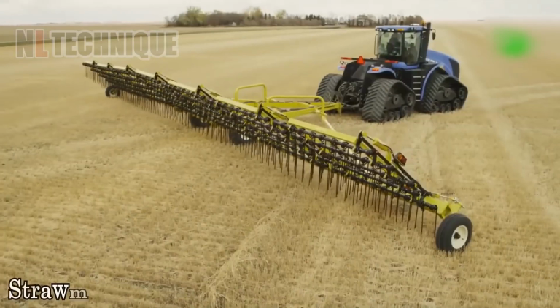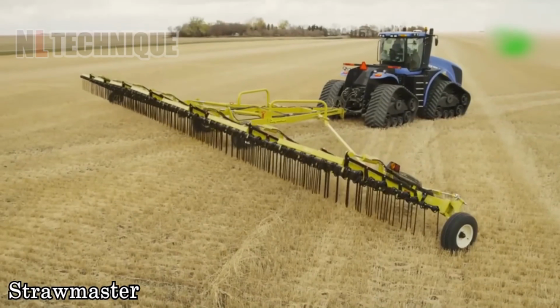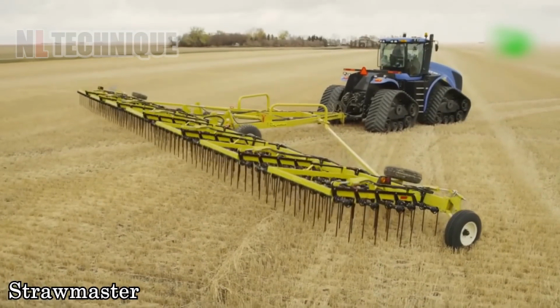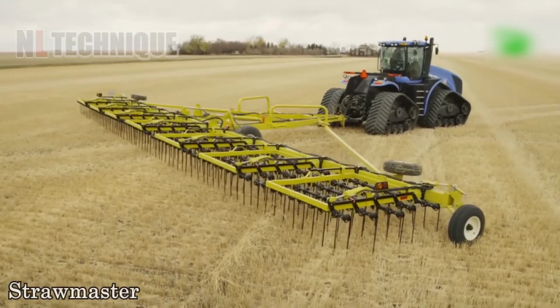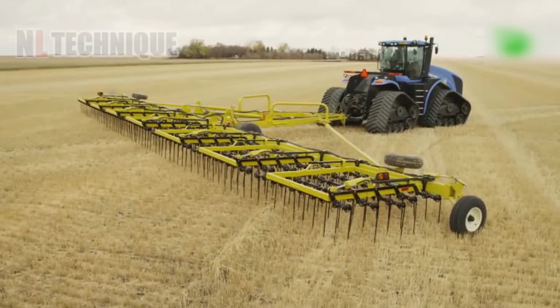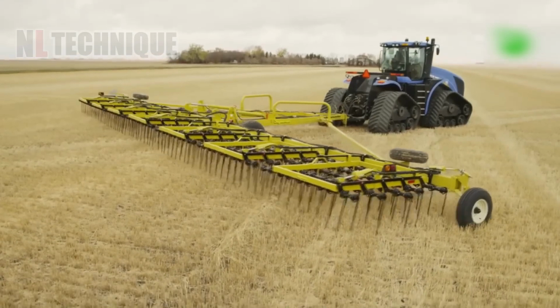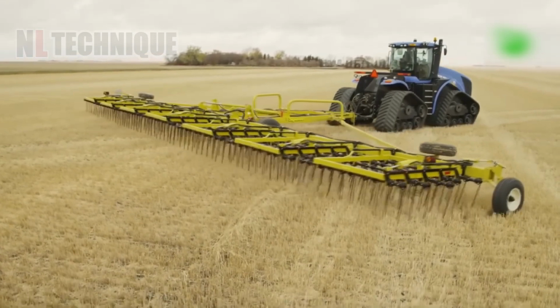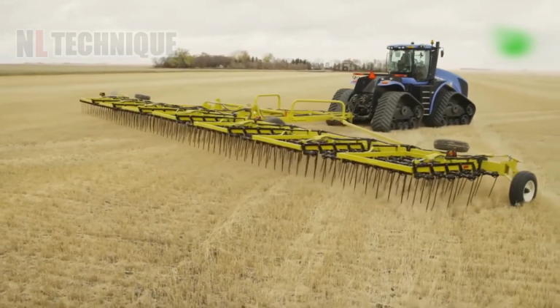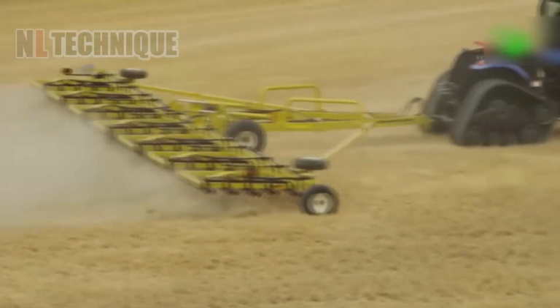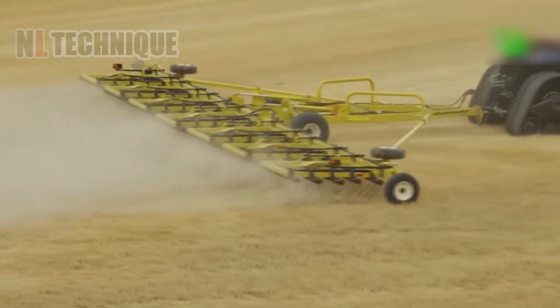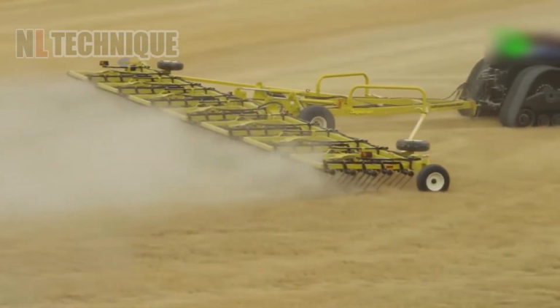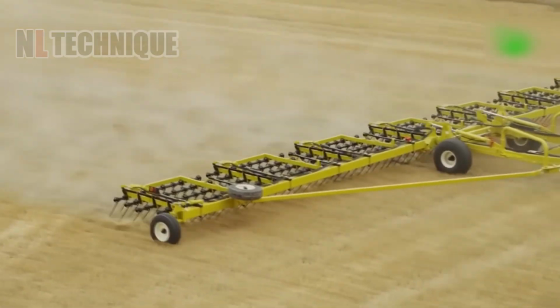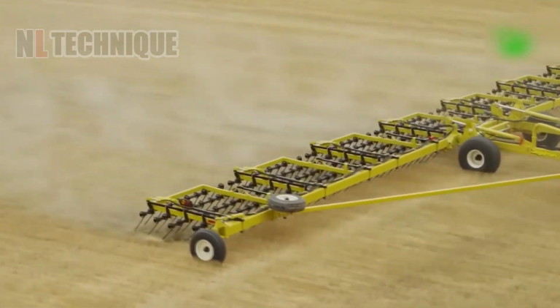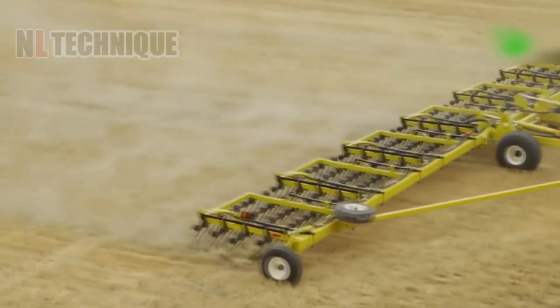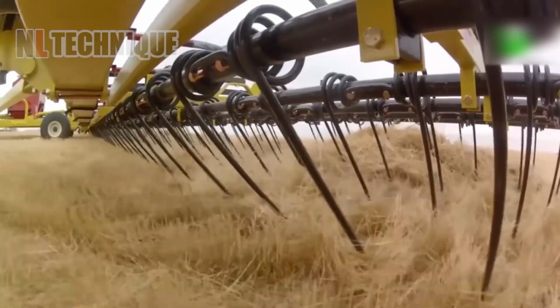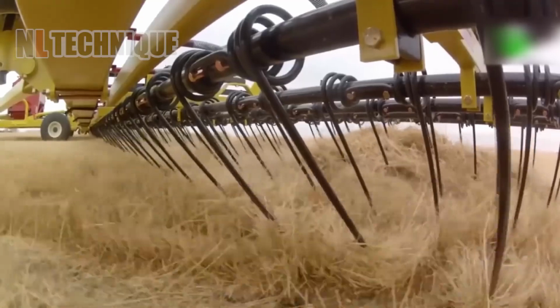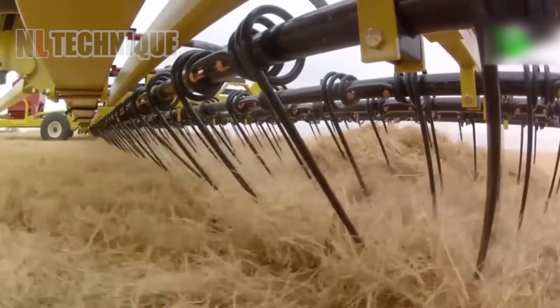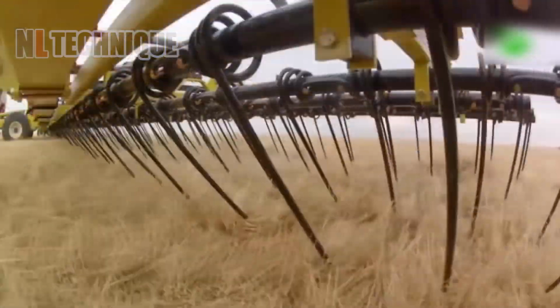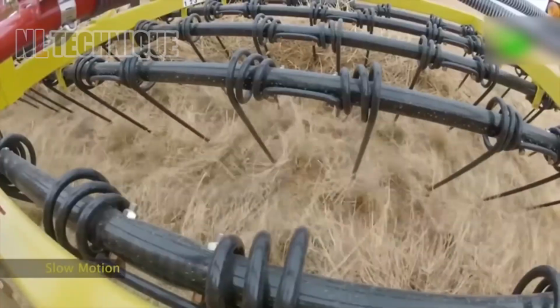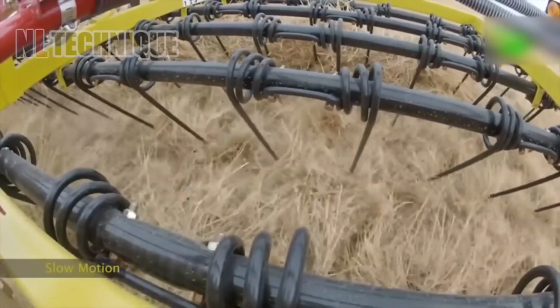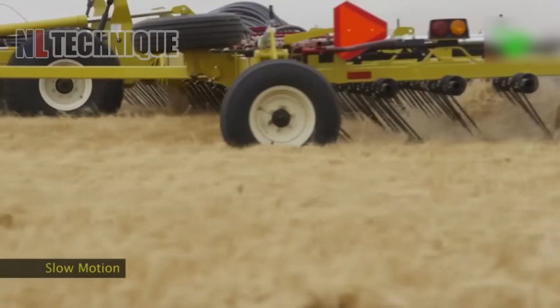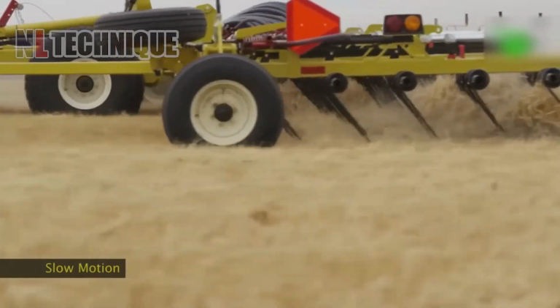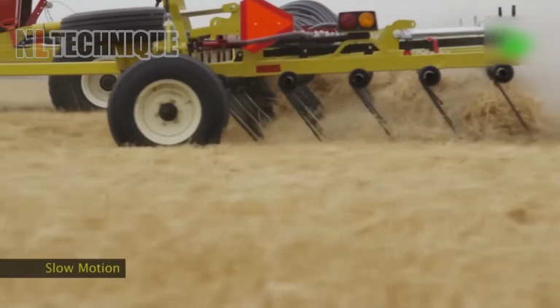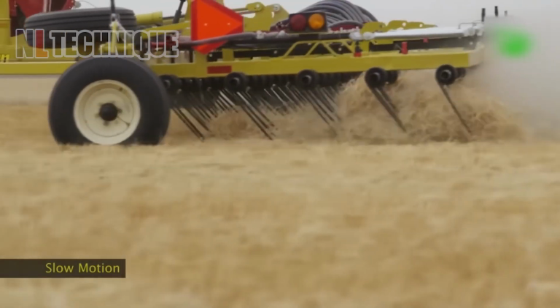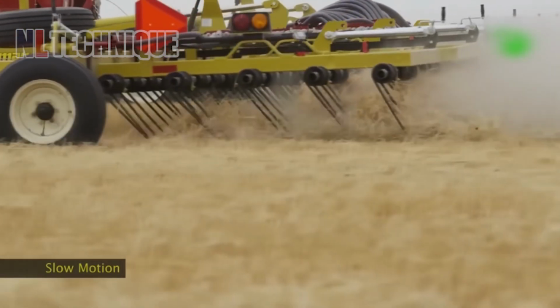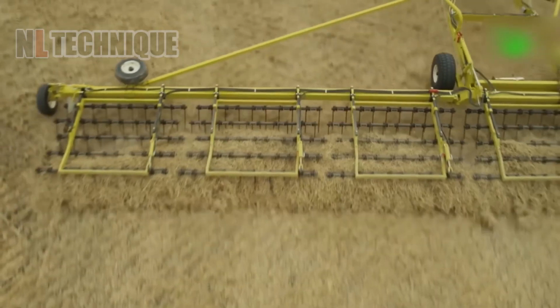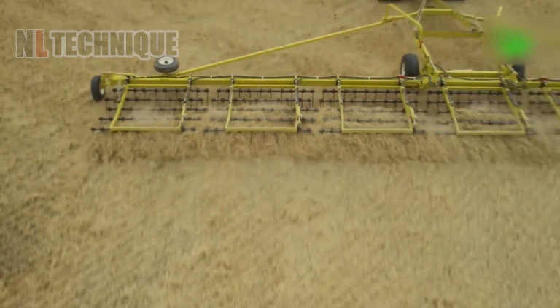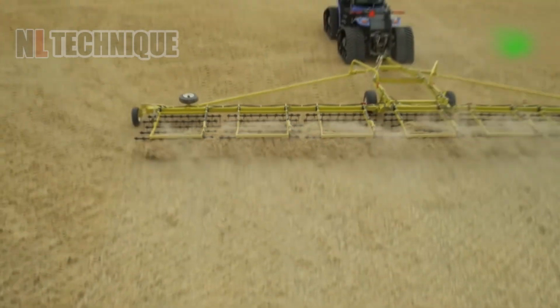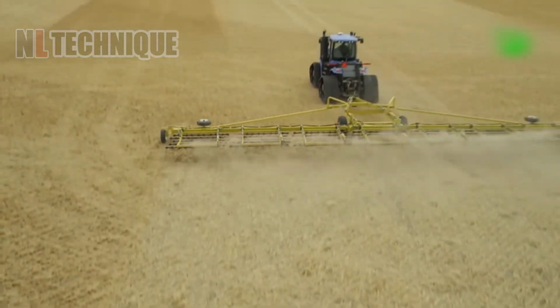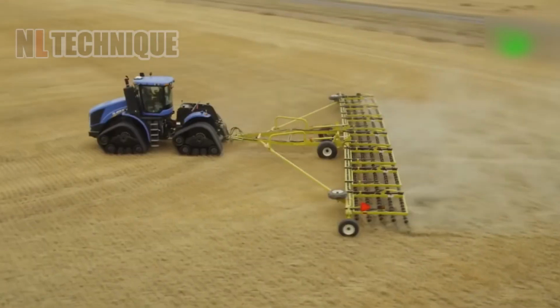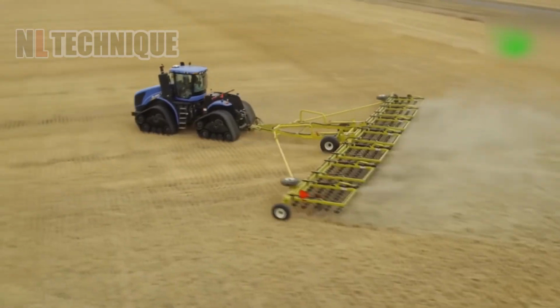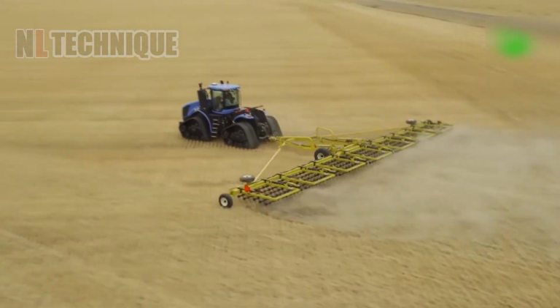Did you know what this machine with multiple tines digging into the field is used for? The straw master harrow is designed to manage crop residue, improve soil aeration and prepare seed beds.